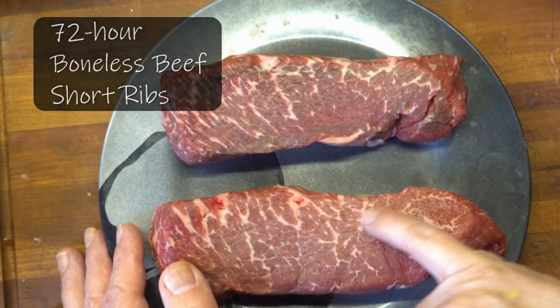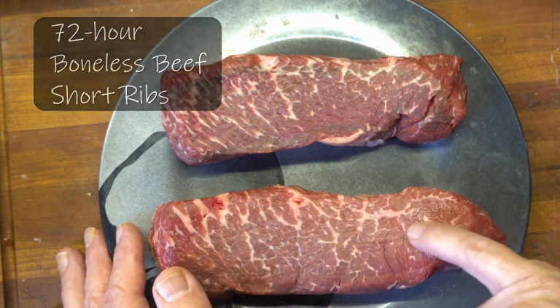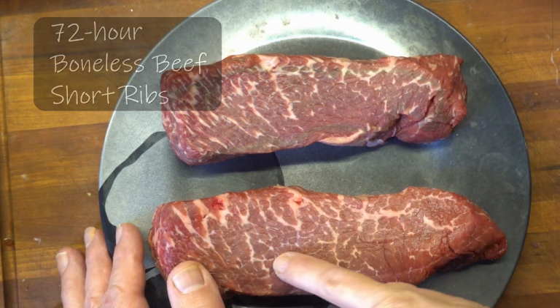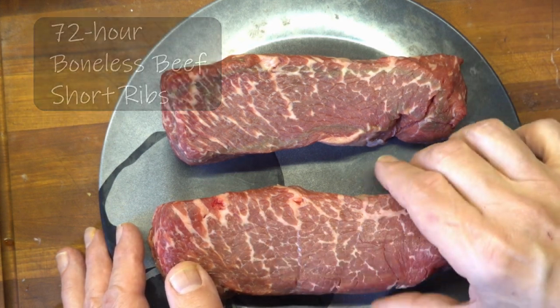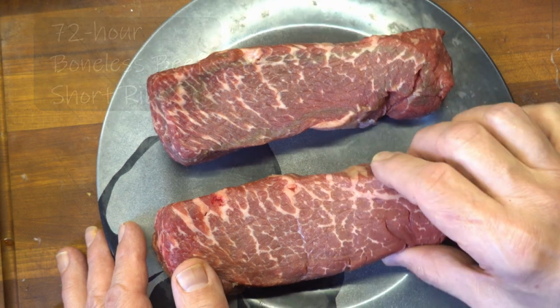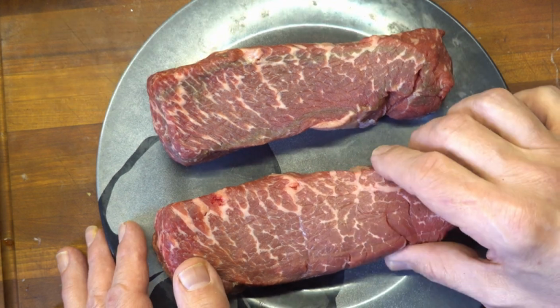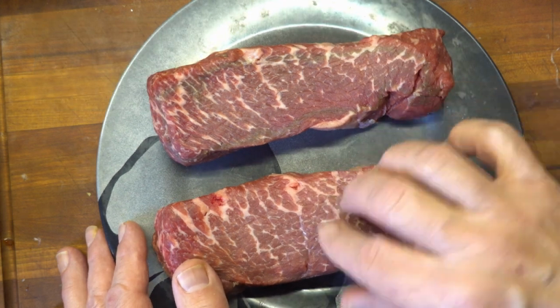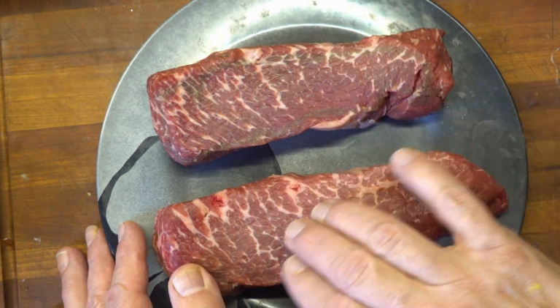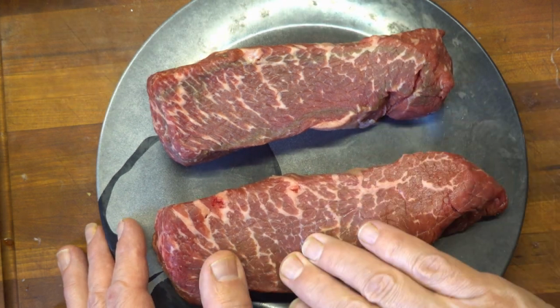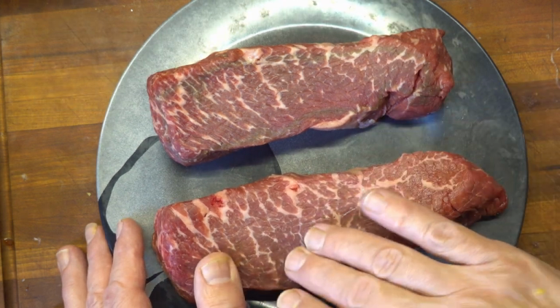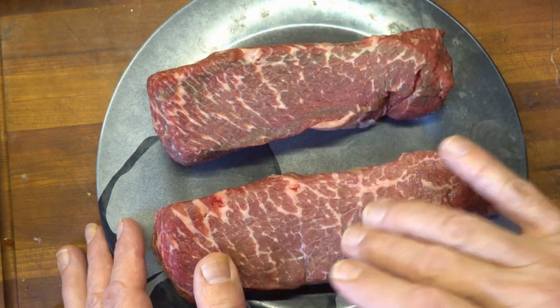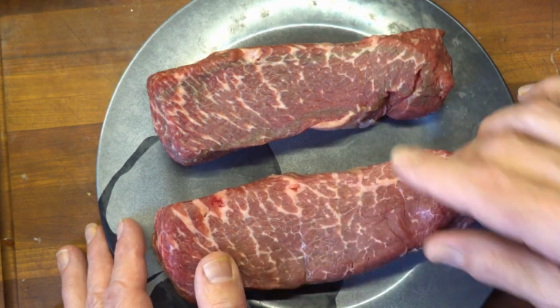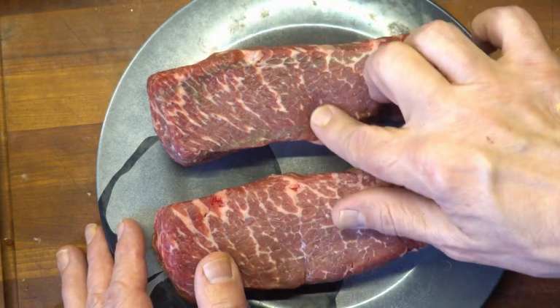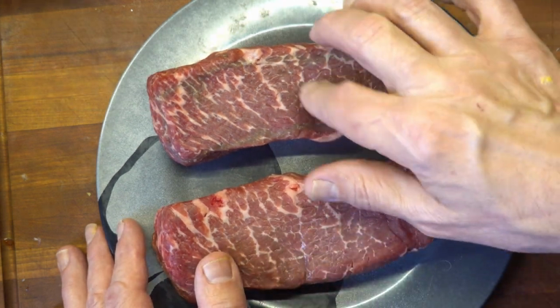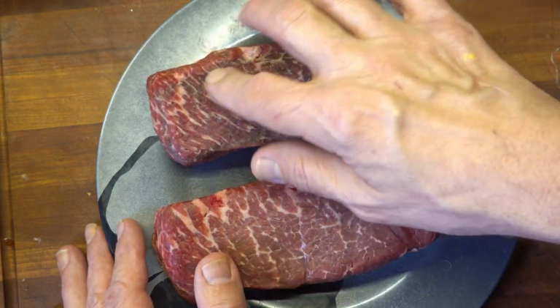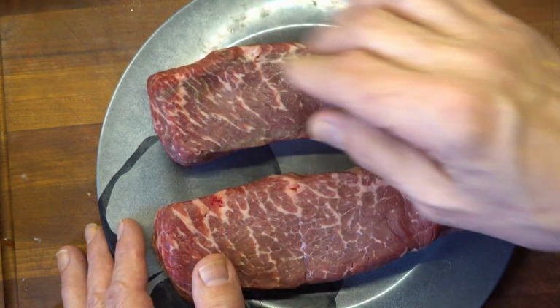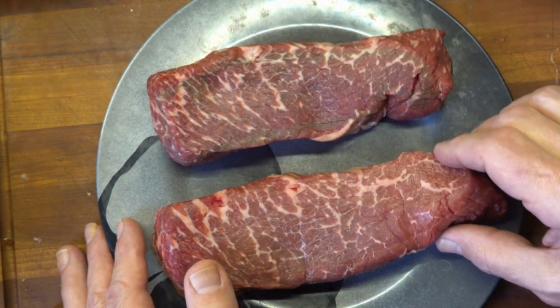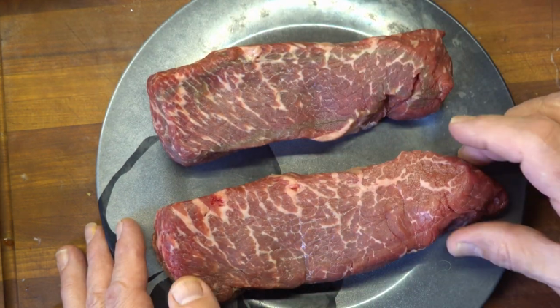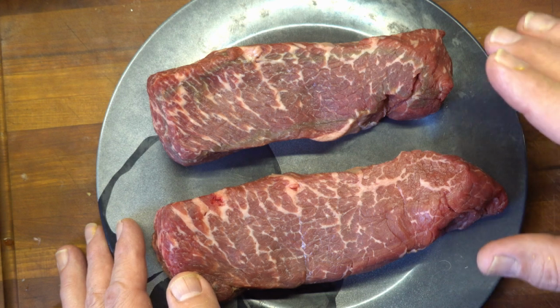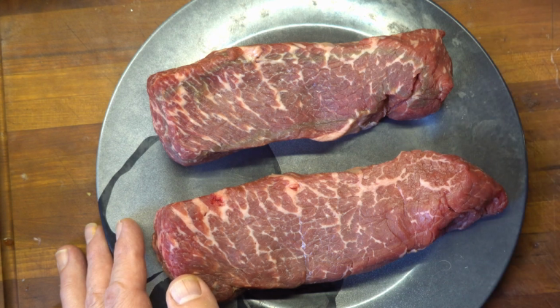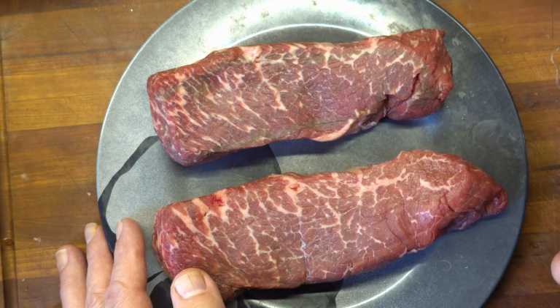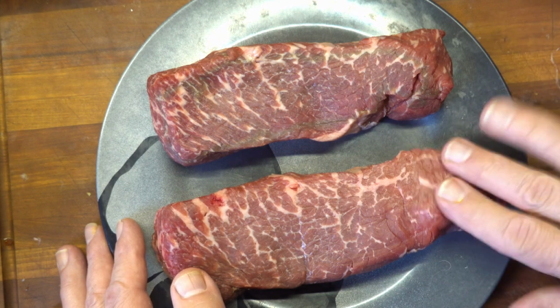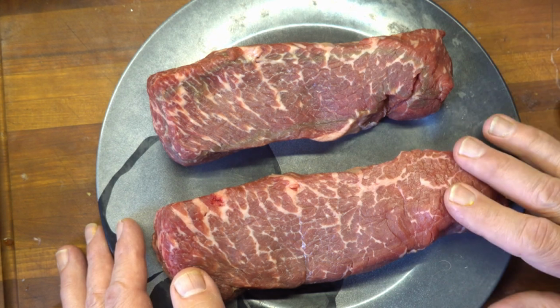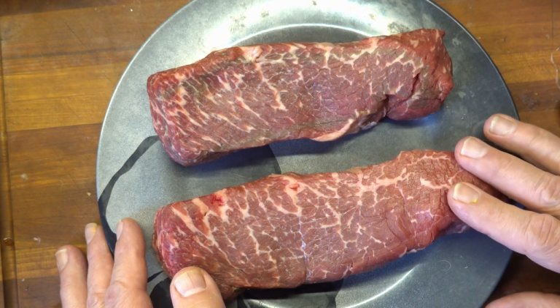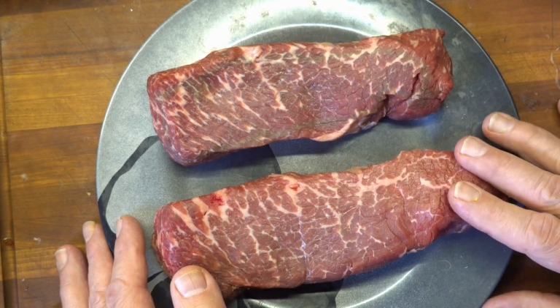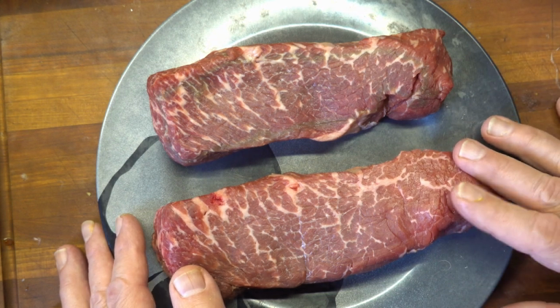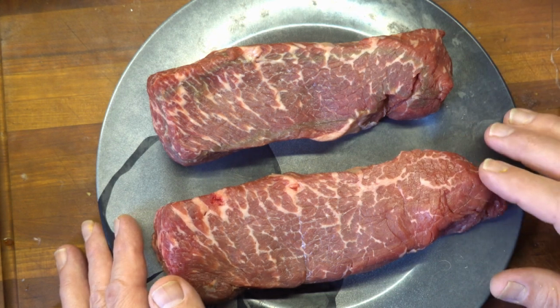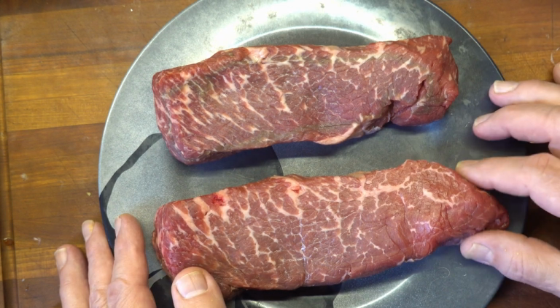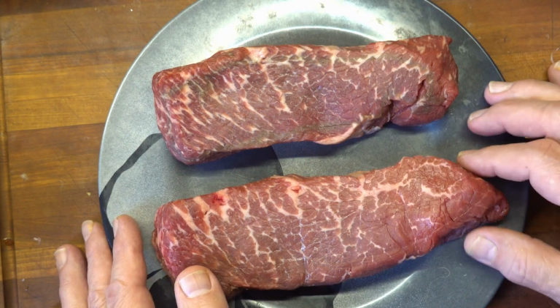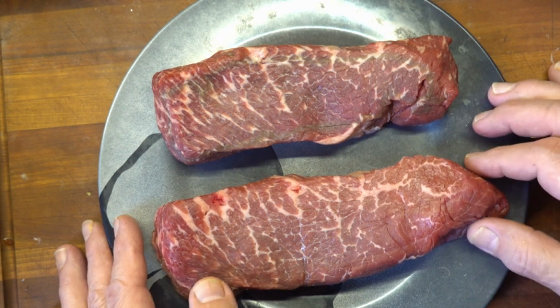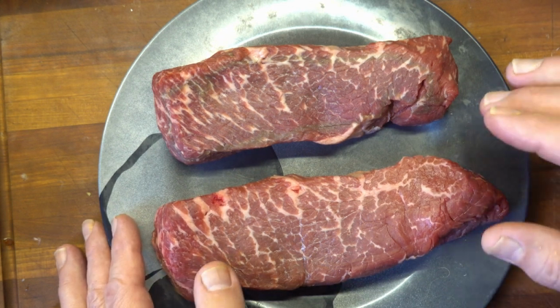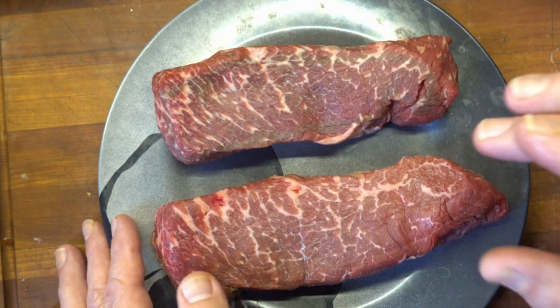I saw these at the grocery store, and that marbling really caught my eye. Now, they don't really let you feel the meat at the grocery store — they actually just look at you funny for asking — but these feel pretty good. Firm, but not hard.